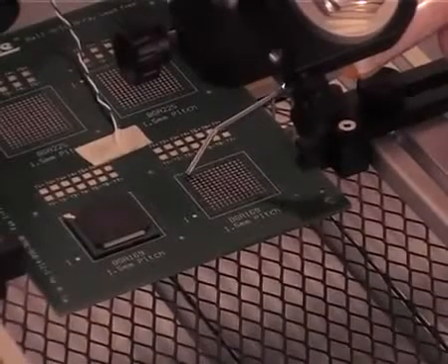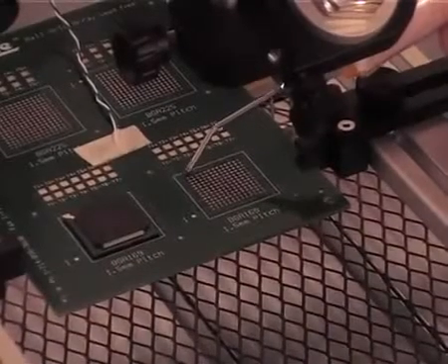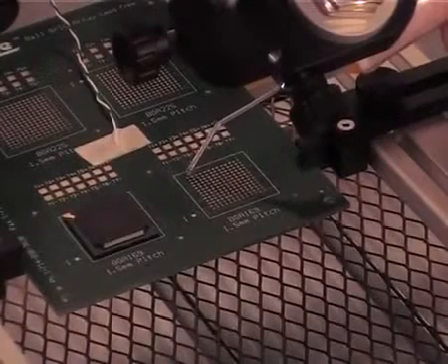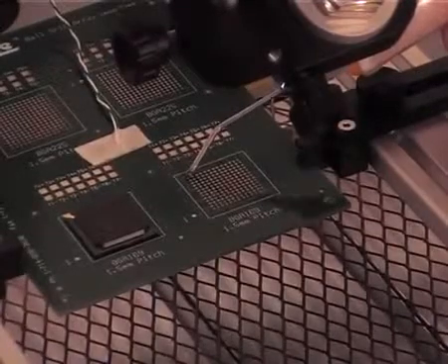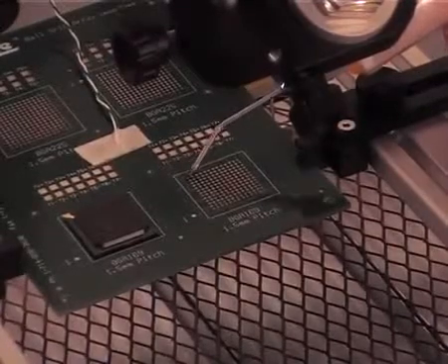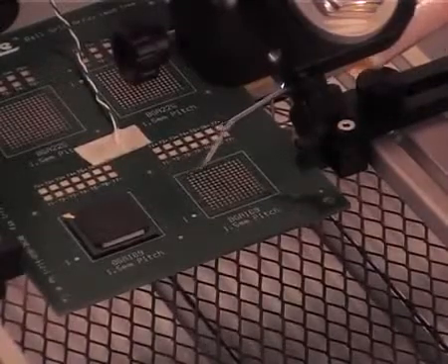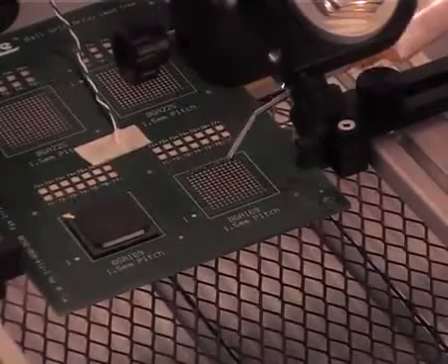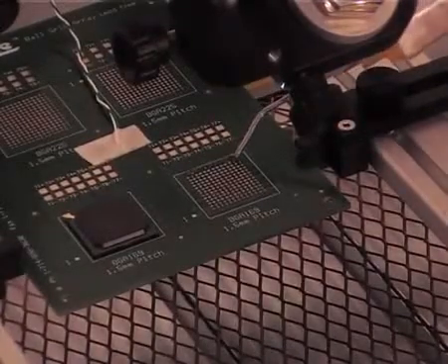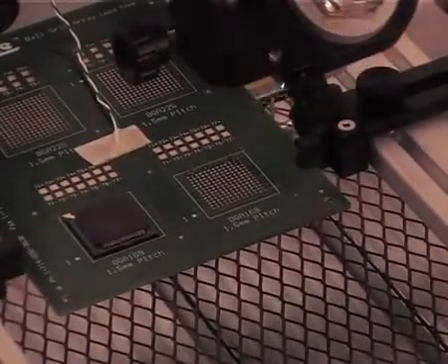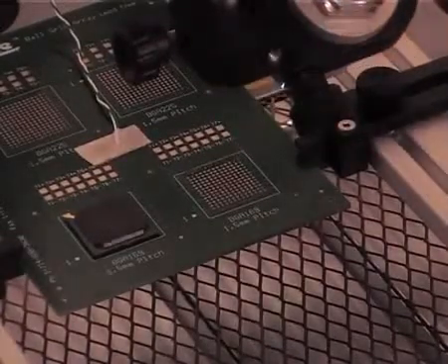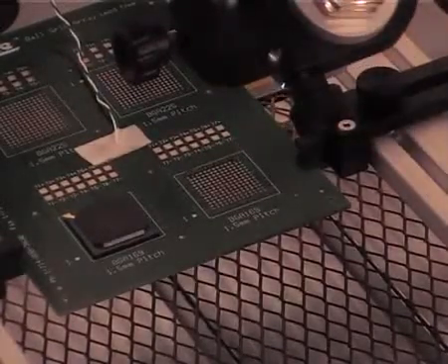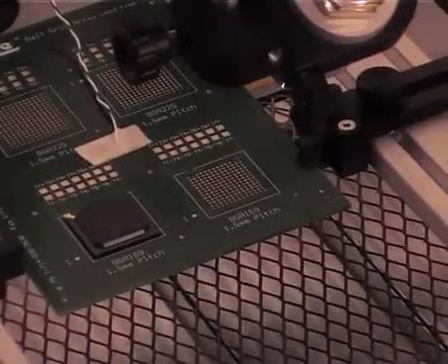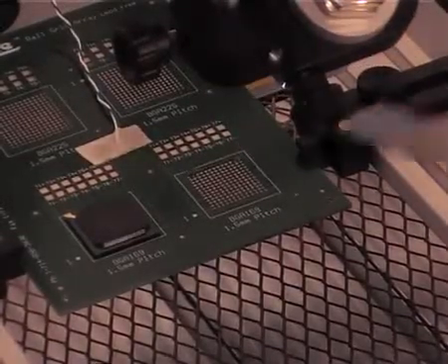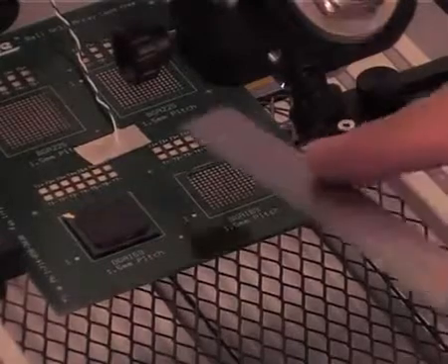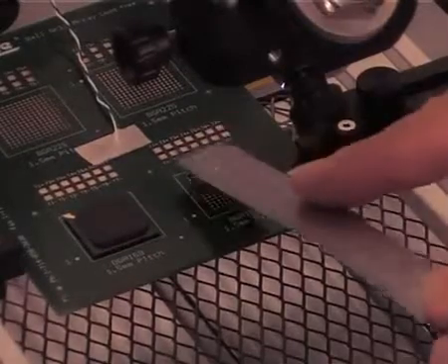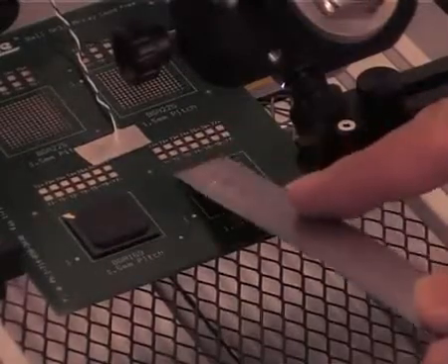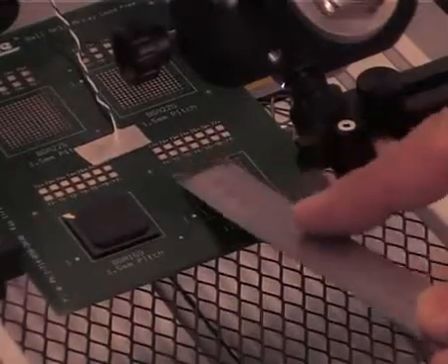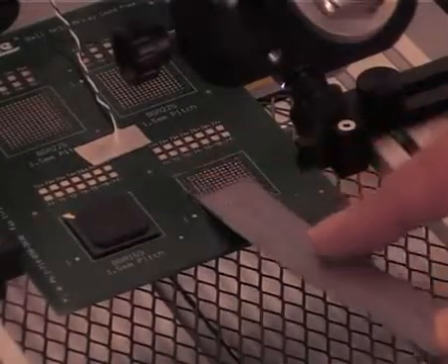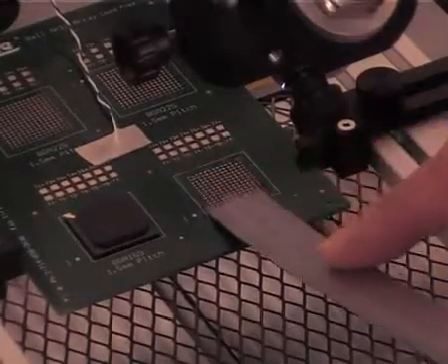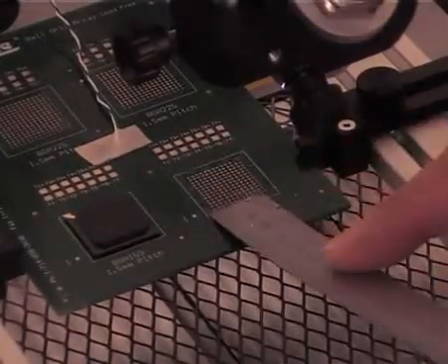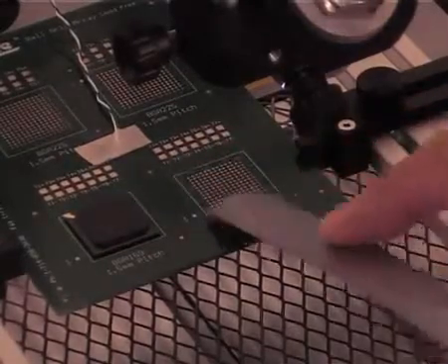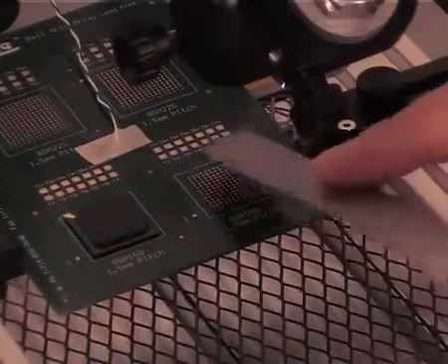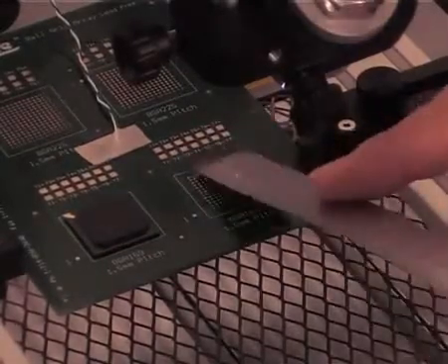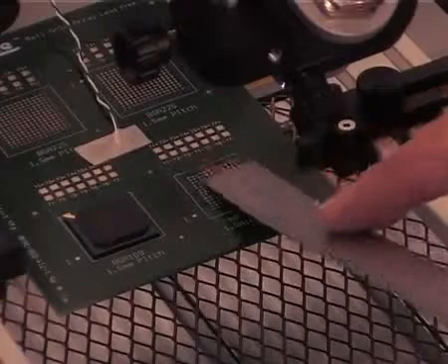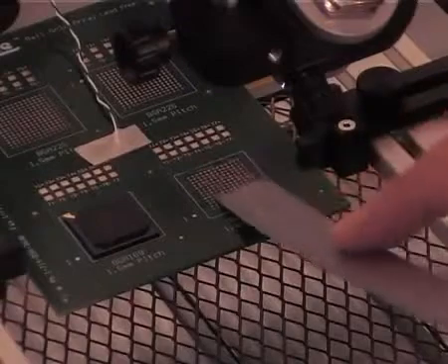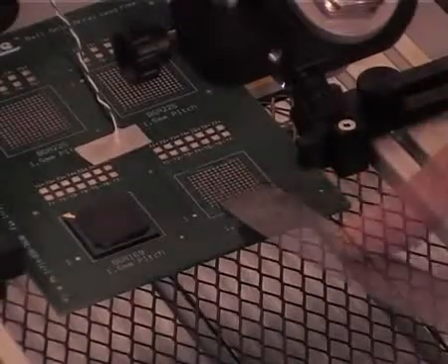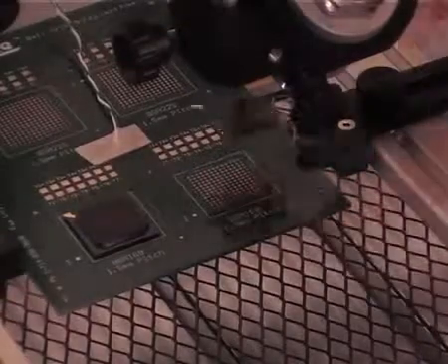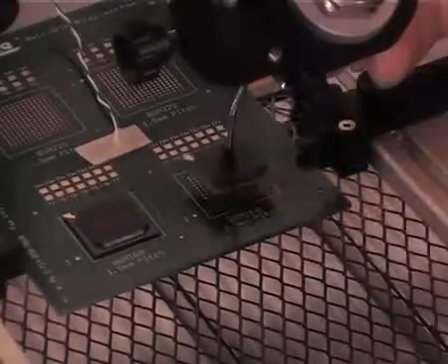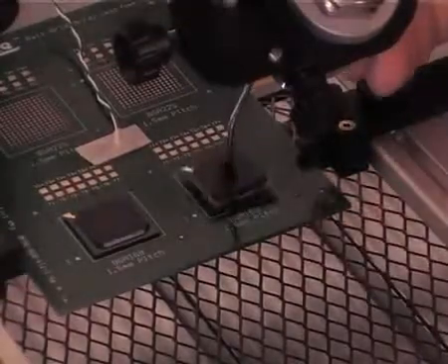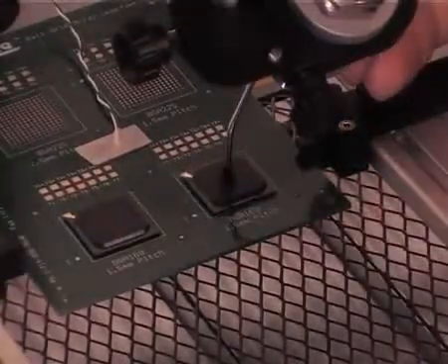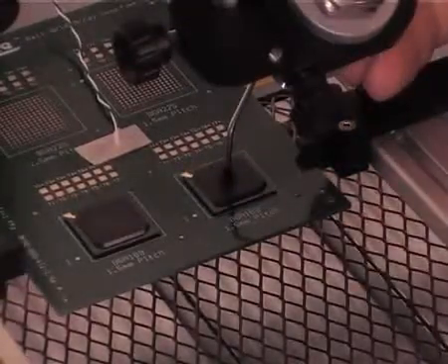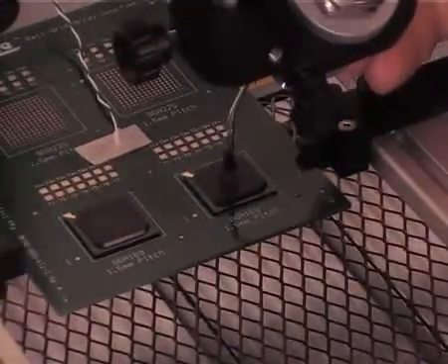Remove the old solder, apply a bead of gel flux and spread evenly across the pads. Place the component and position.